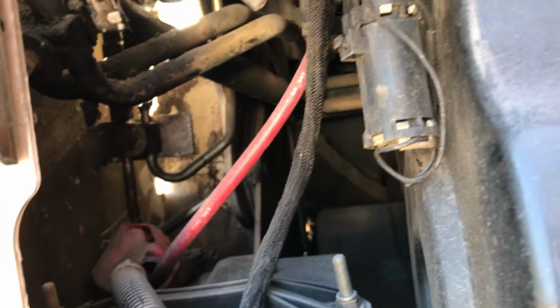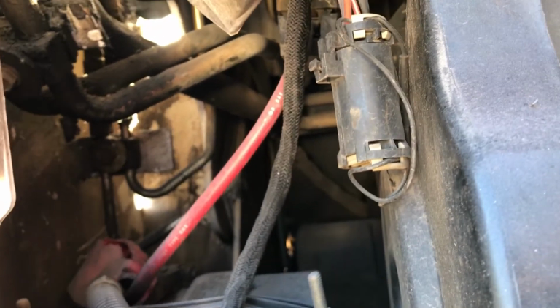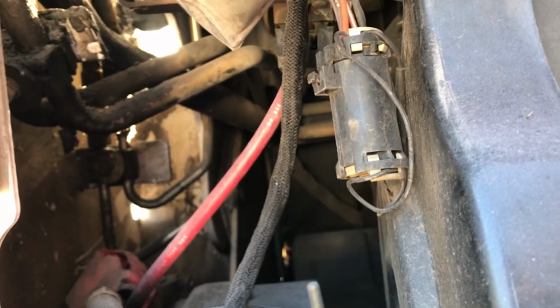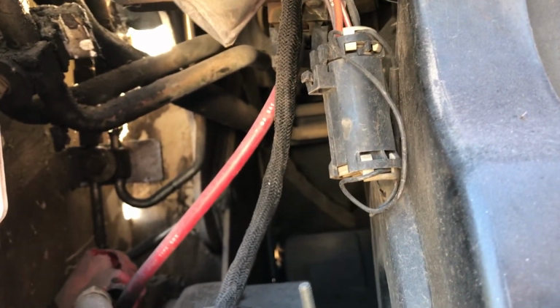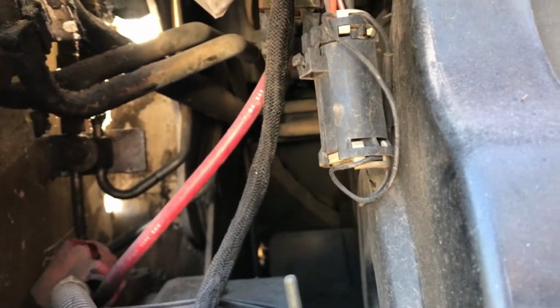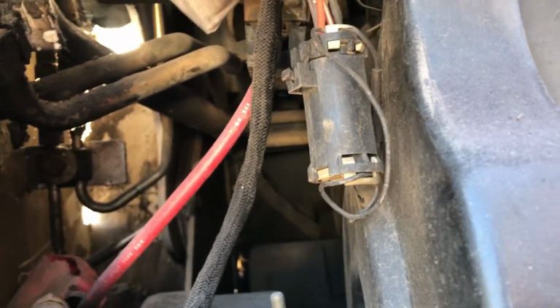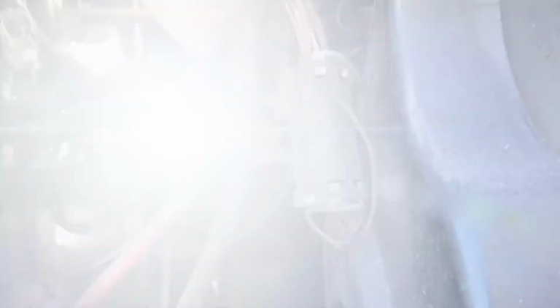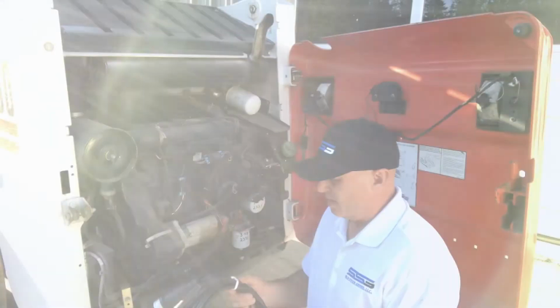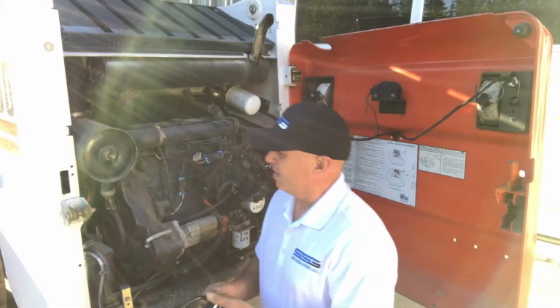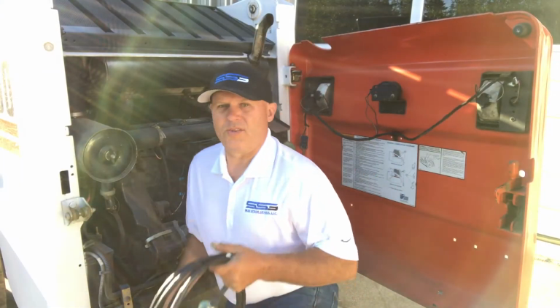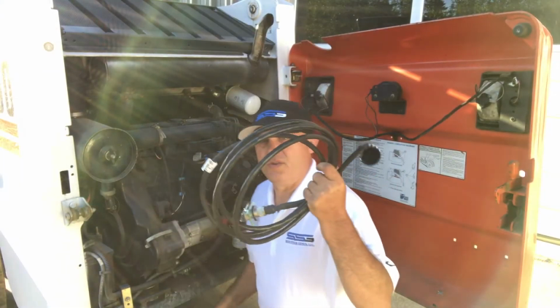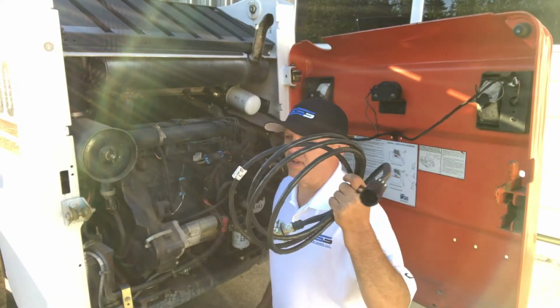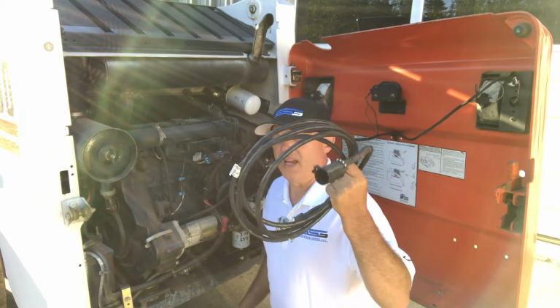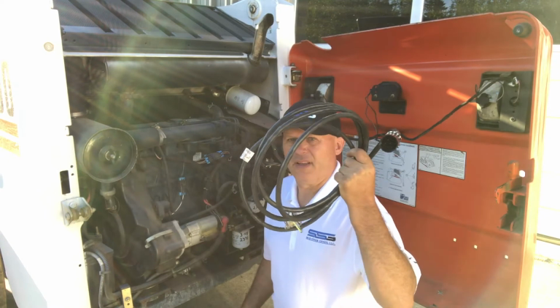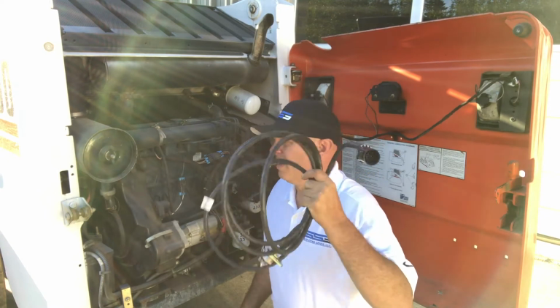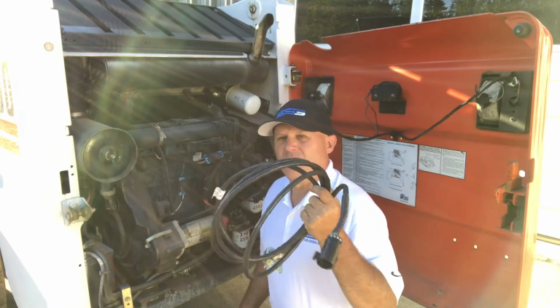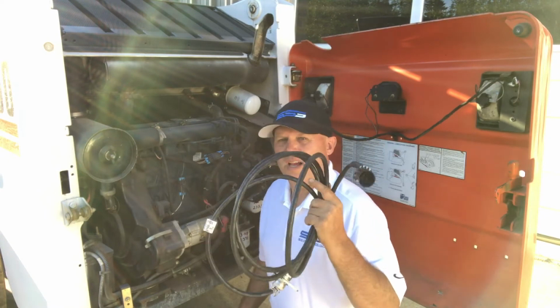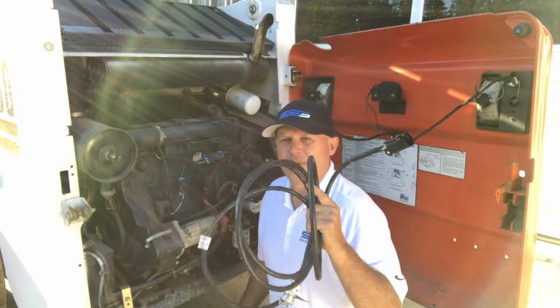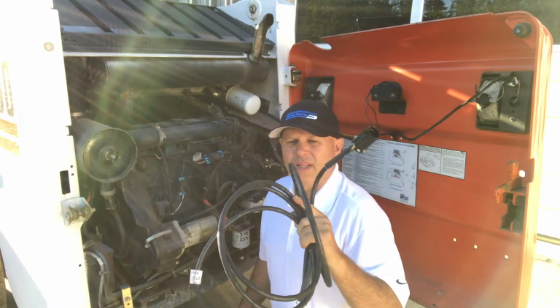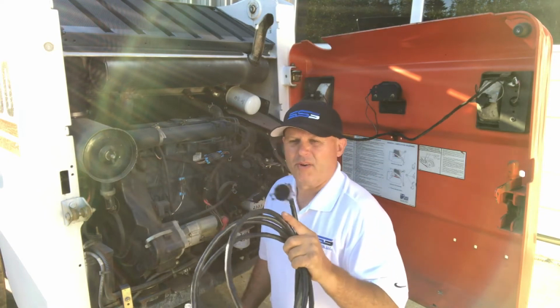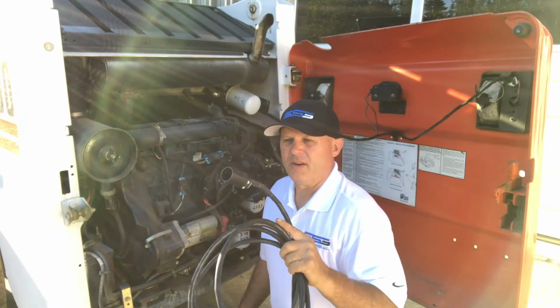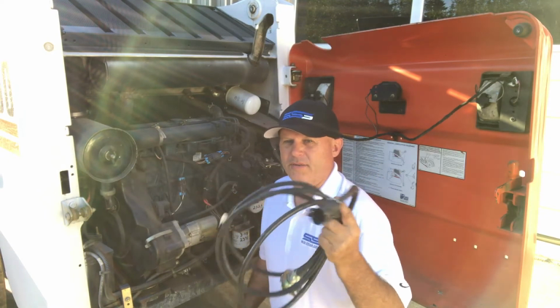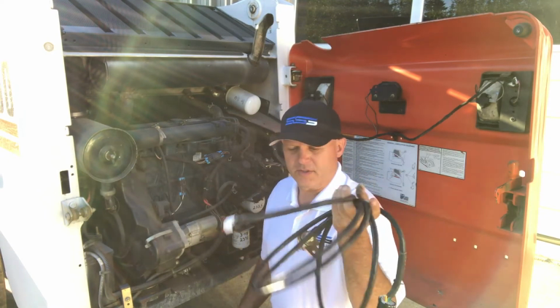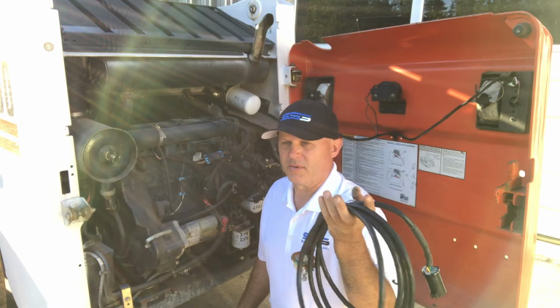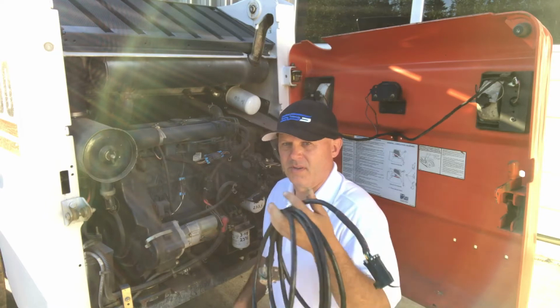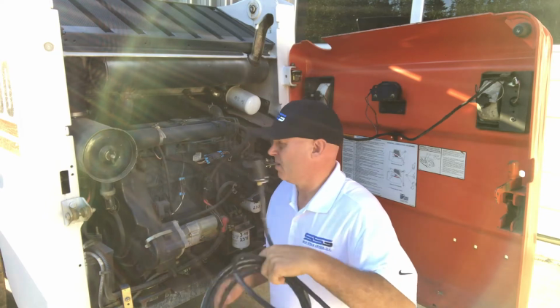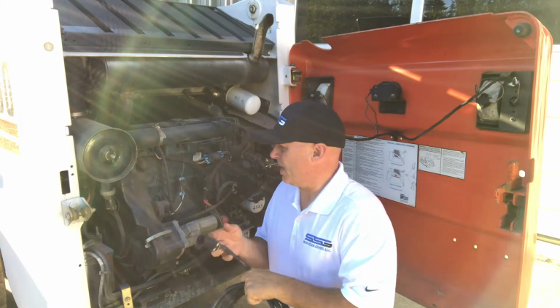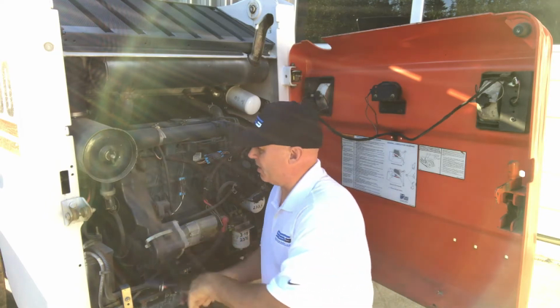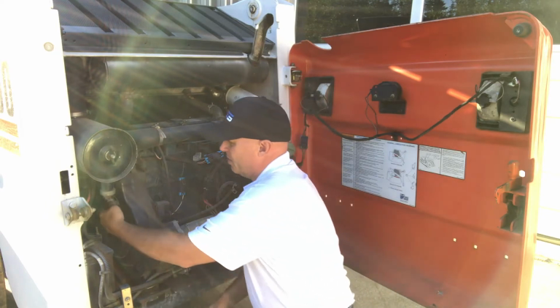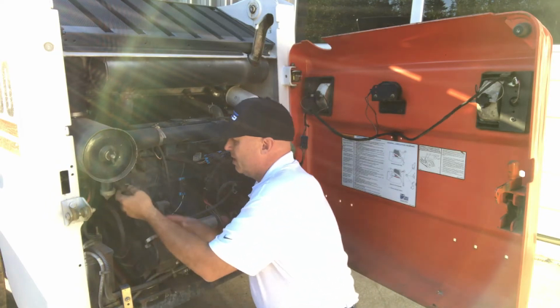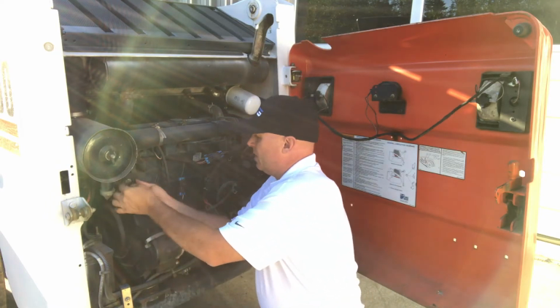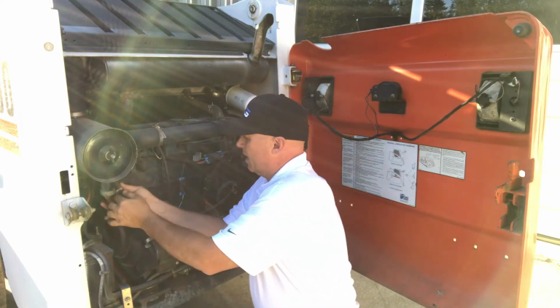The first thing I'm going to do is test it. There's no use putting this cable in, getting it all set up, having it all ready to go, and then finding out that something's wrong. So the first thing I always like to do is give it a test.